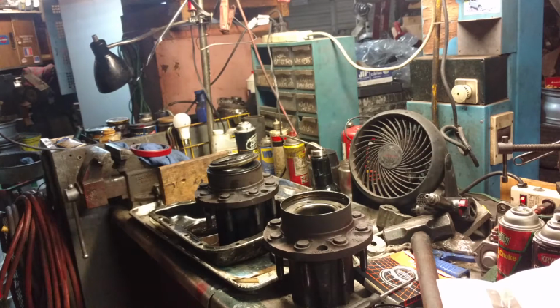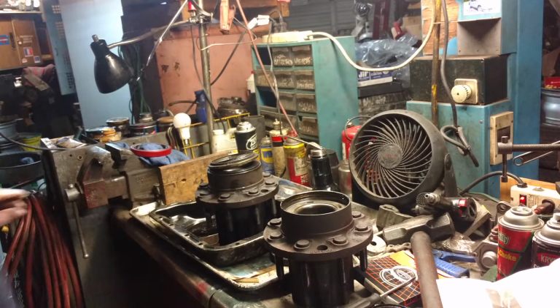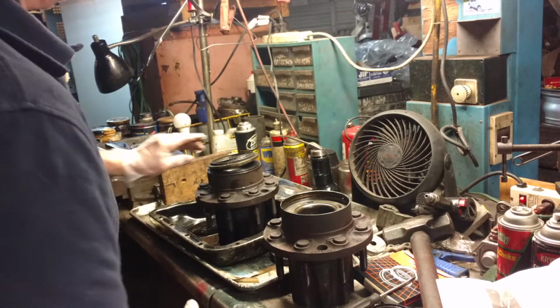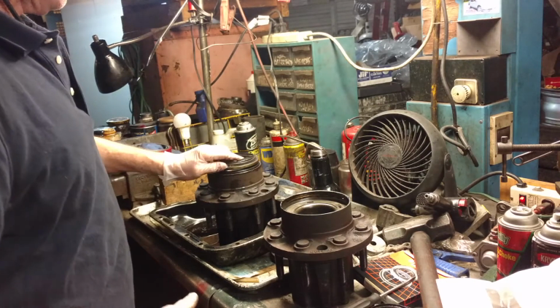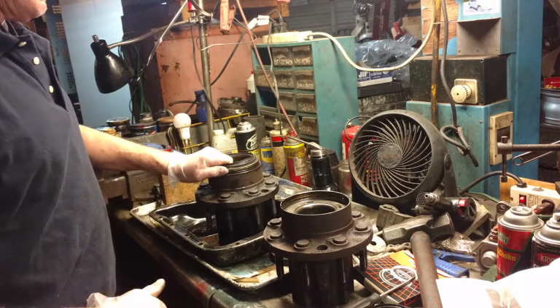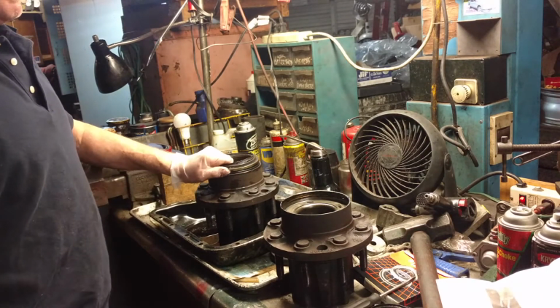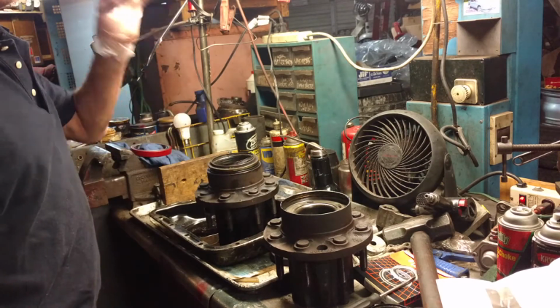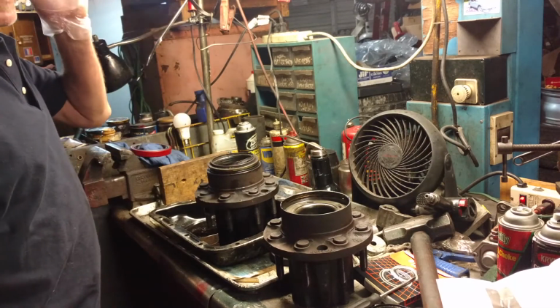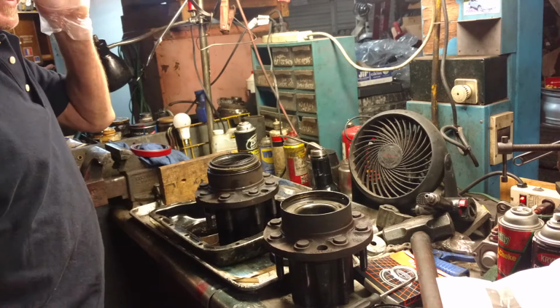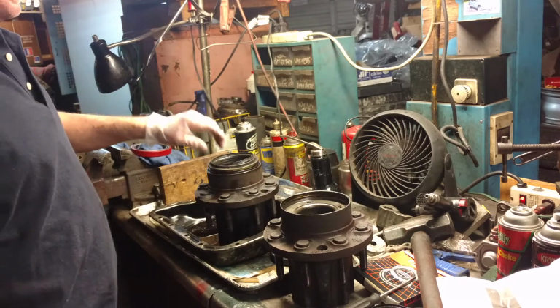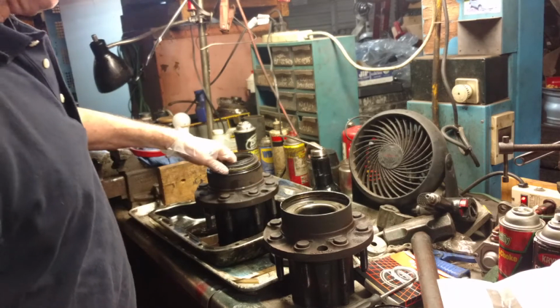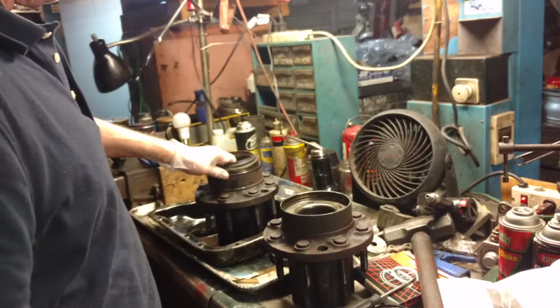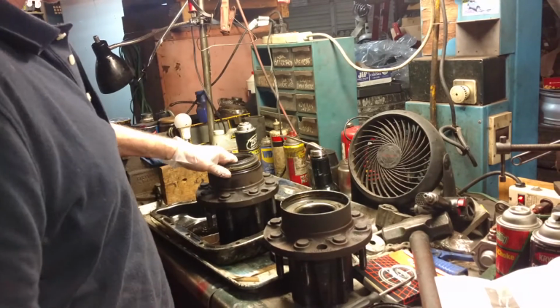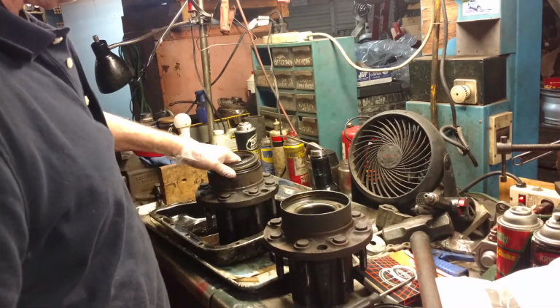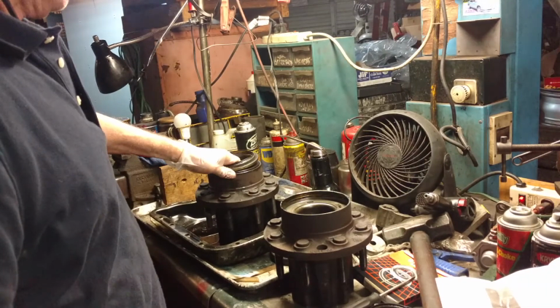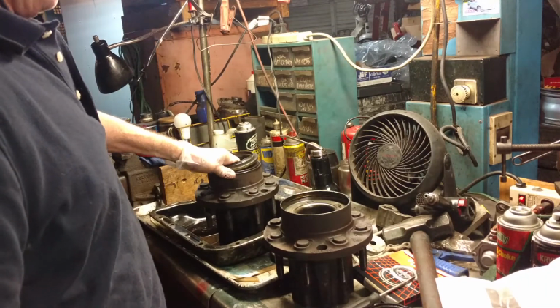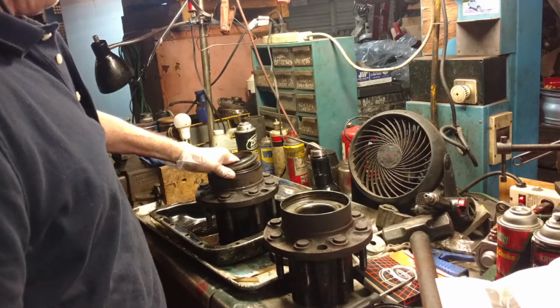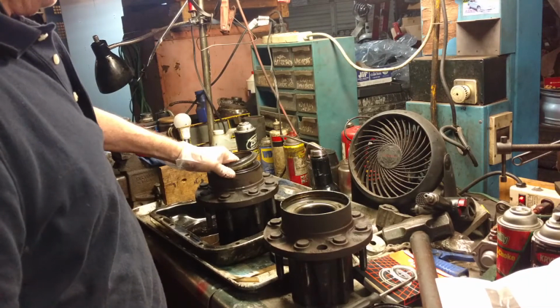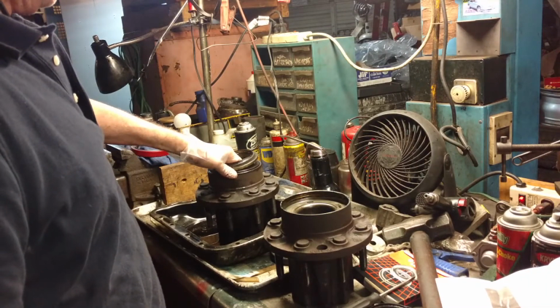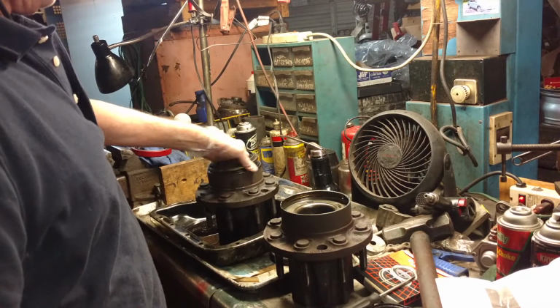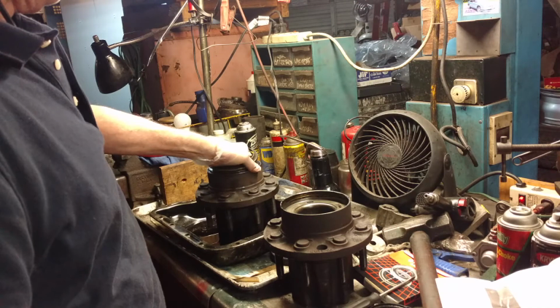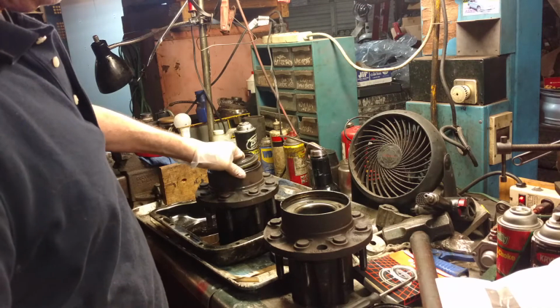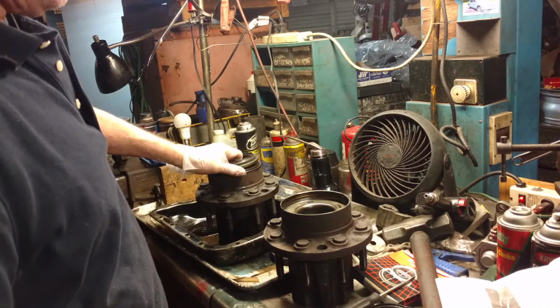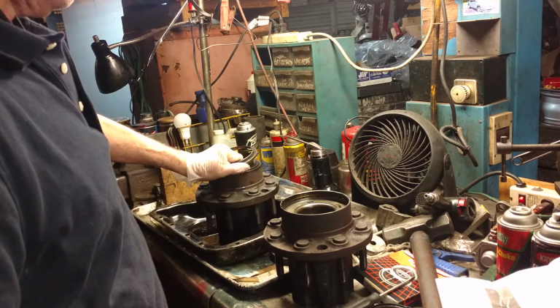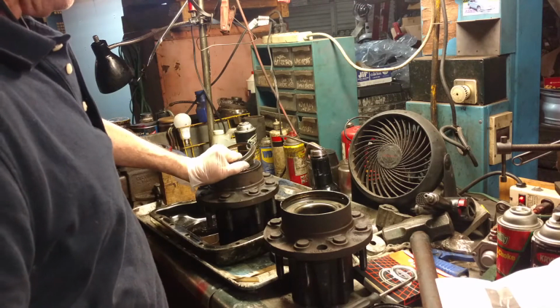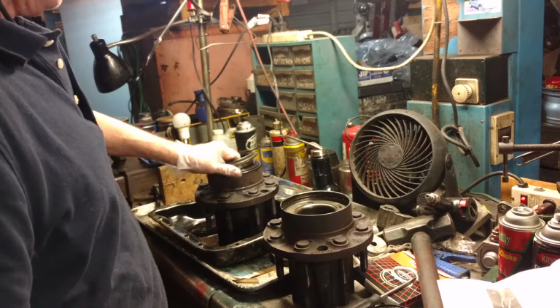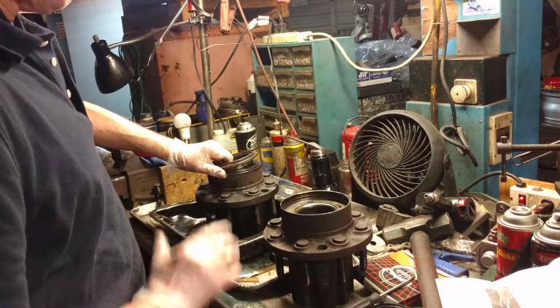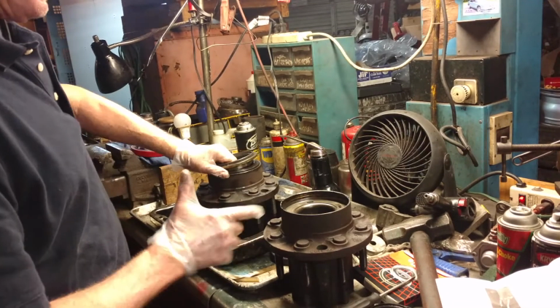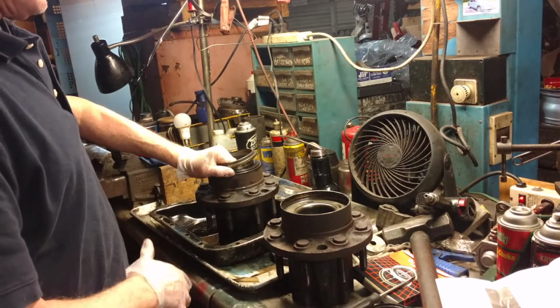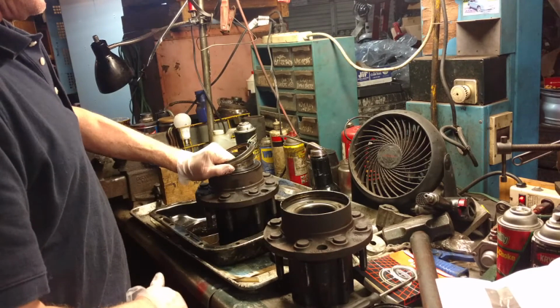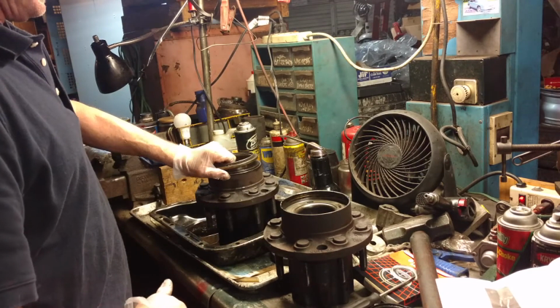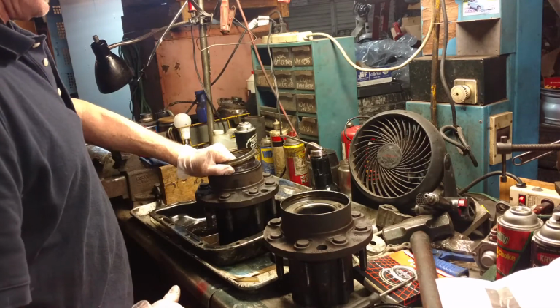Part two of the 94-97 Ford F-250 pickup with the three-quarter or one-ton axle and the hub-mounted seals, not the spindle-mounted seals on the half-ton pickups.